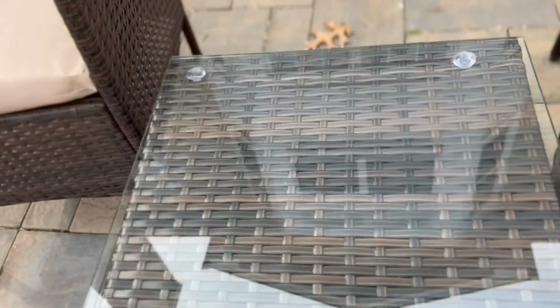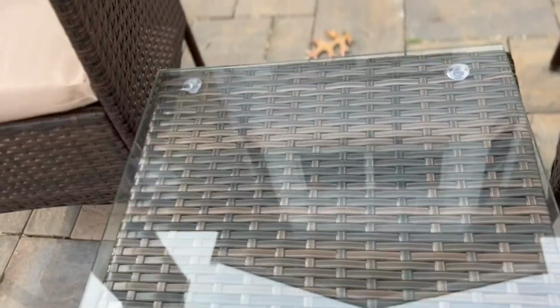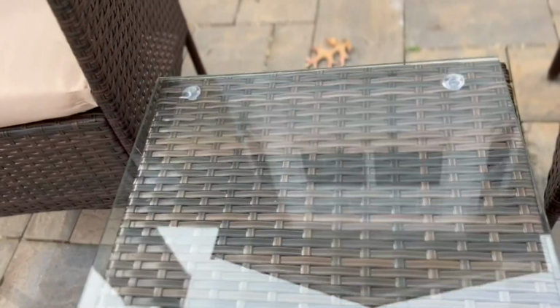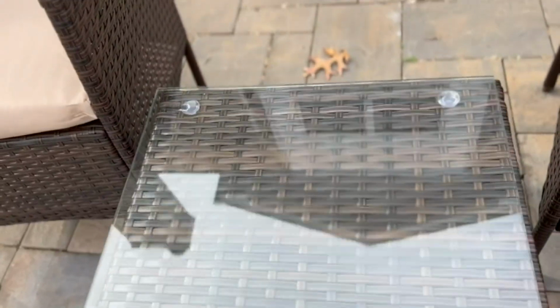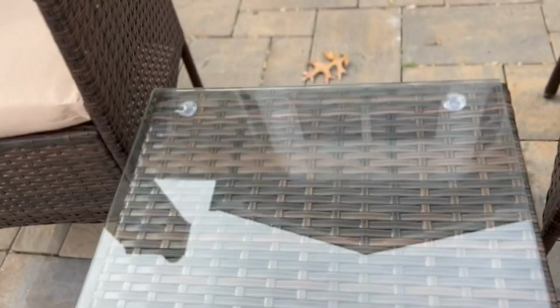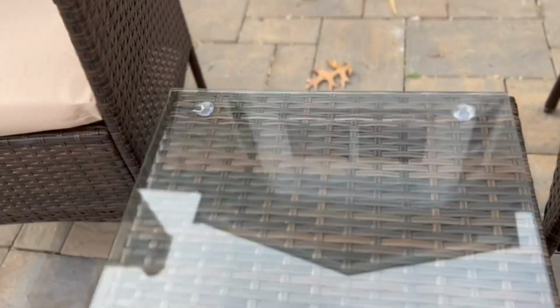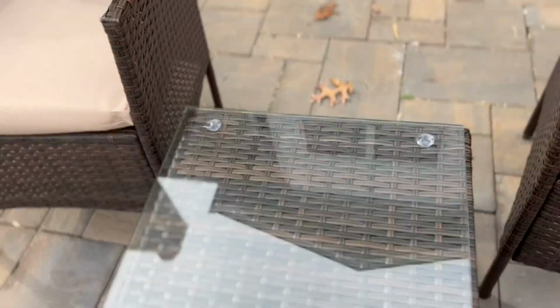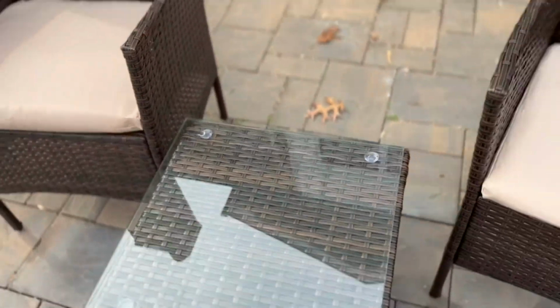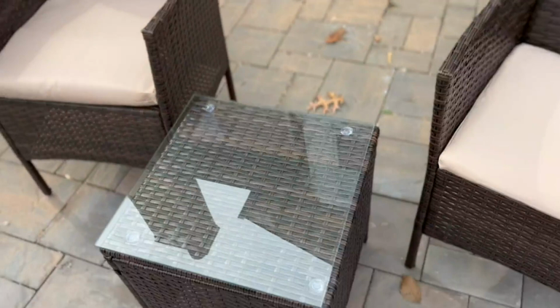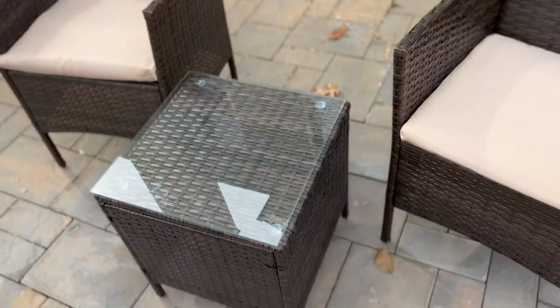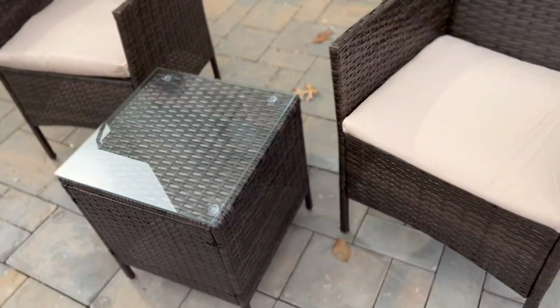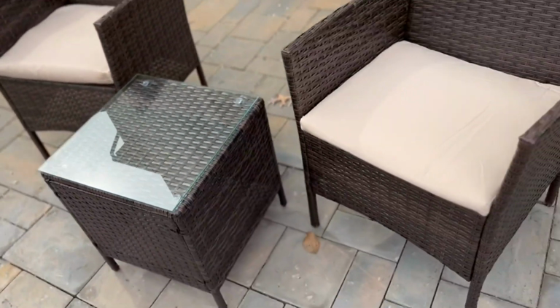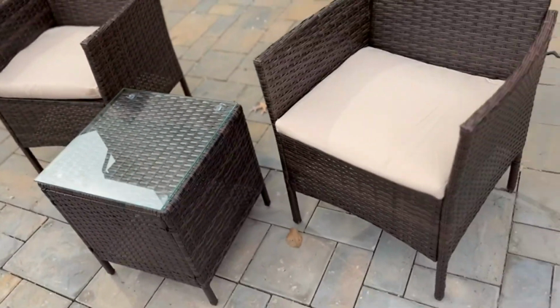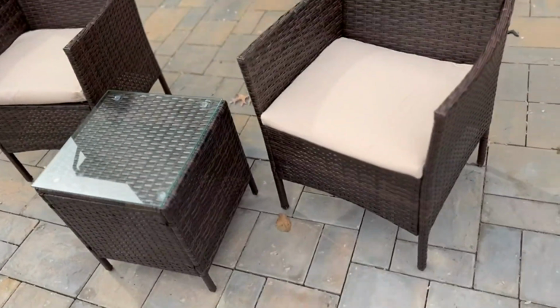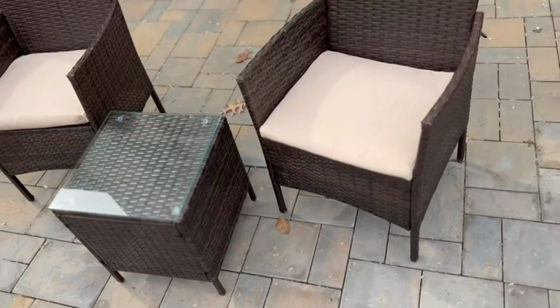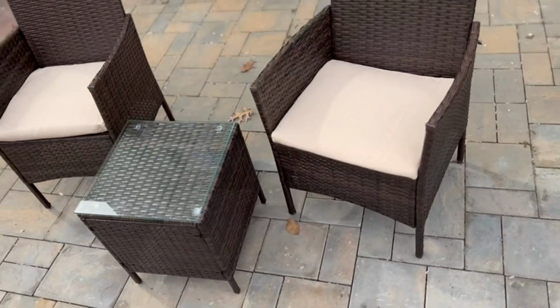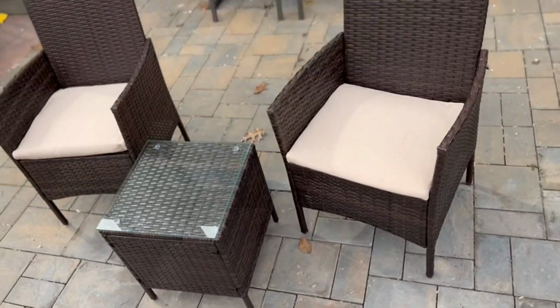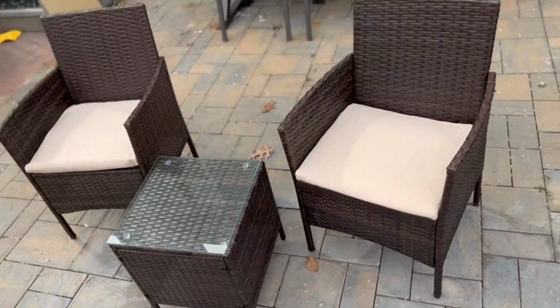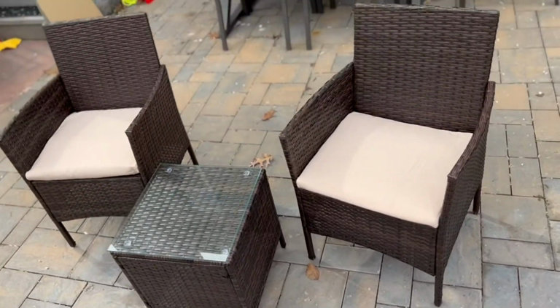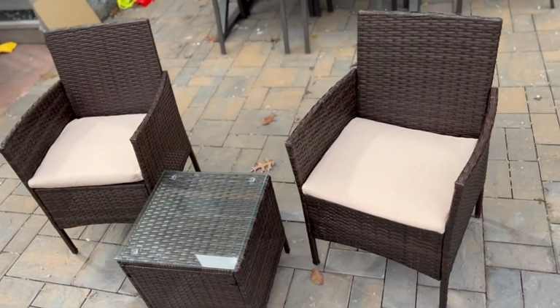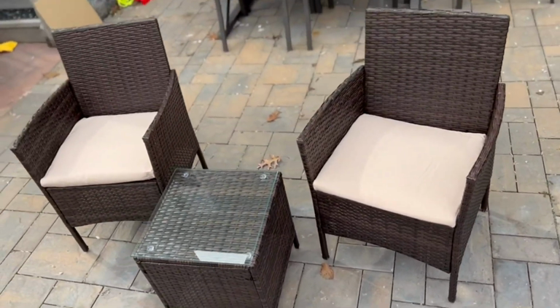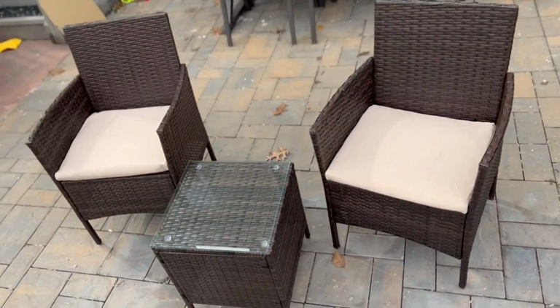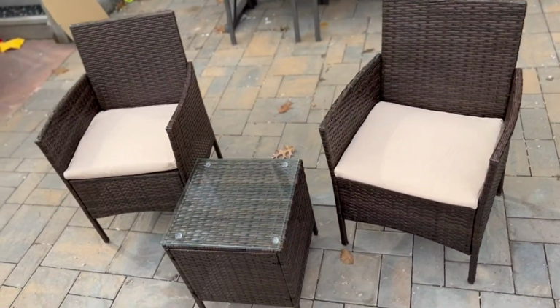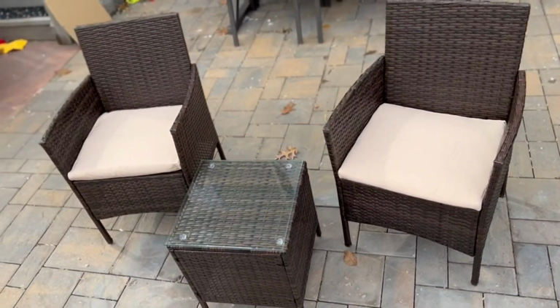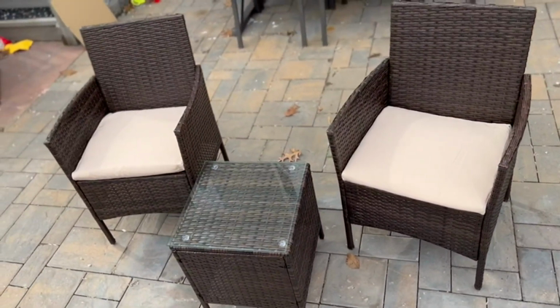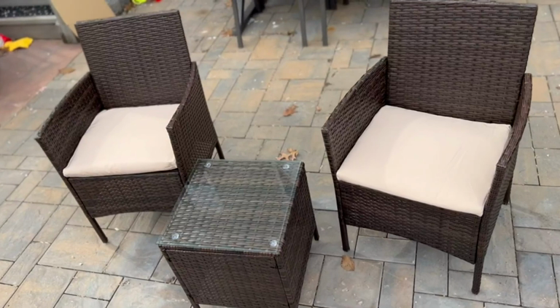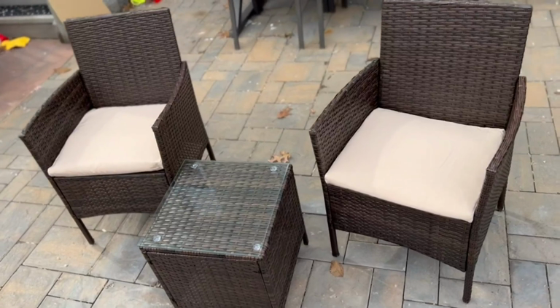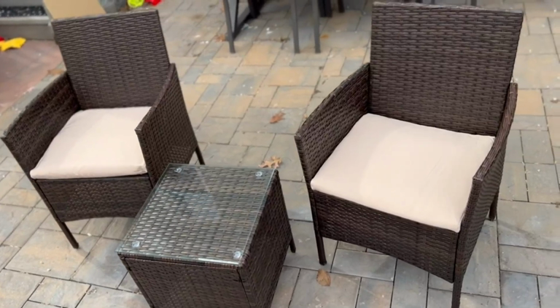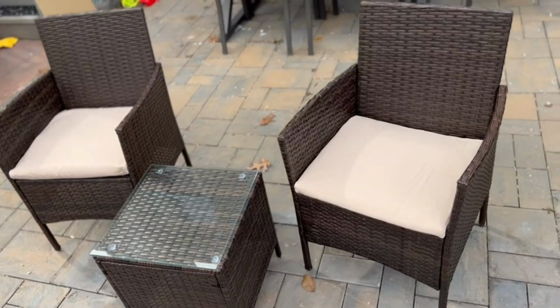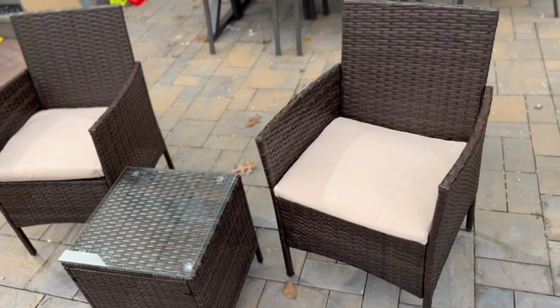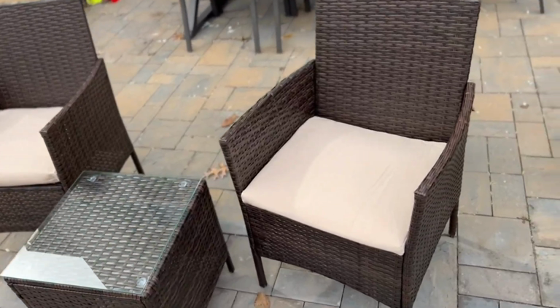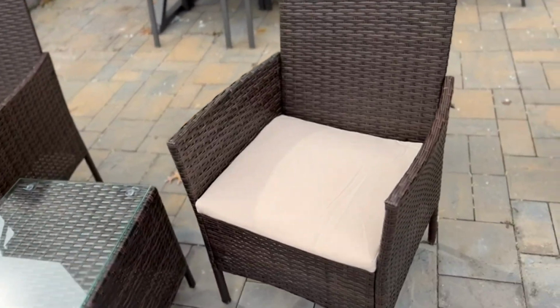So again, absolutely love it. This is the Divaco patio porch furniture set — three pieces. You get two chairs and a table, perfect for any patio or backyard. Perfect for the summer.